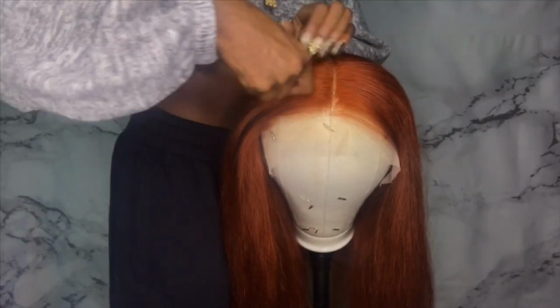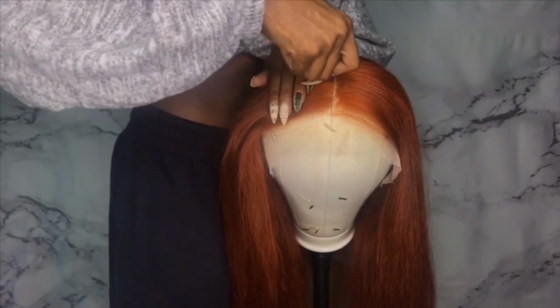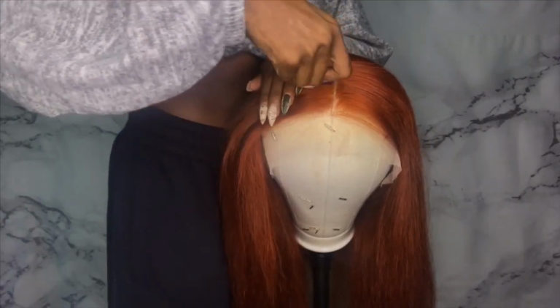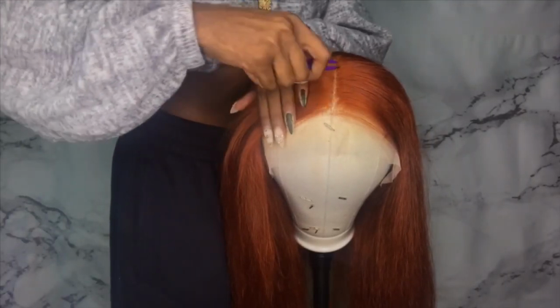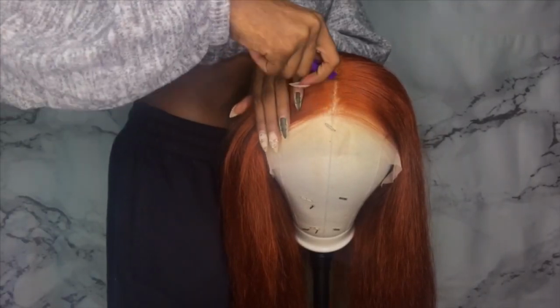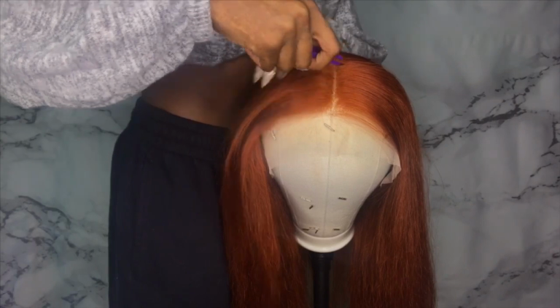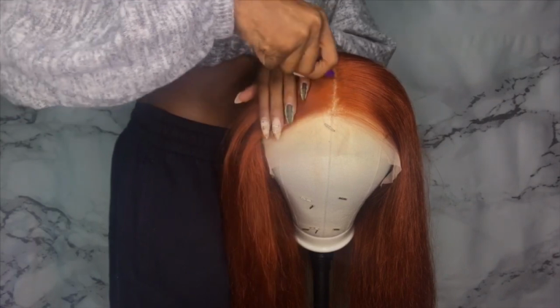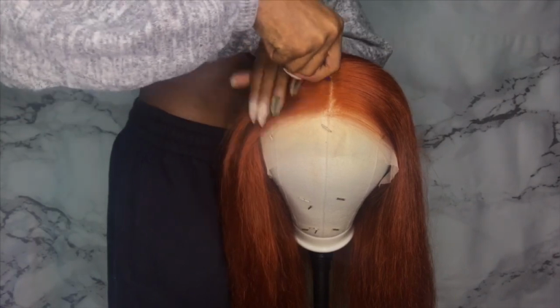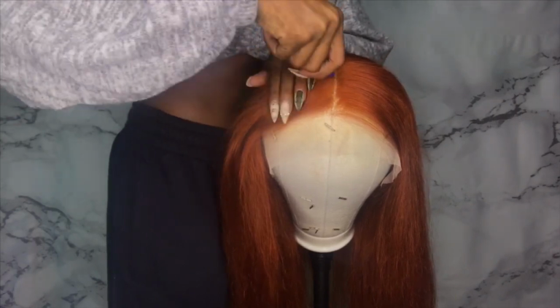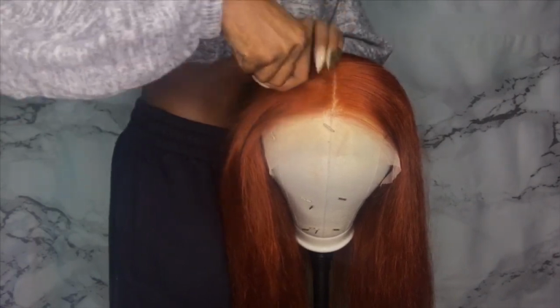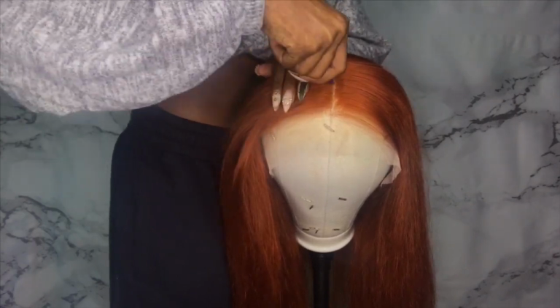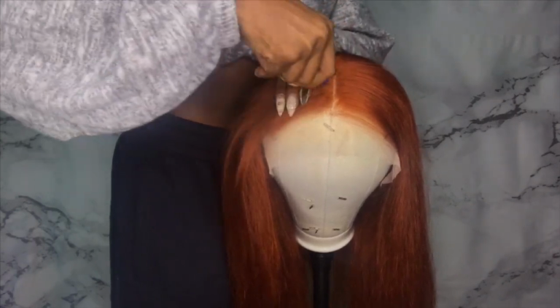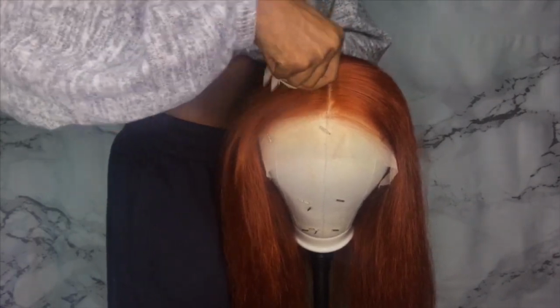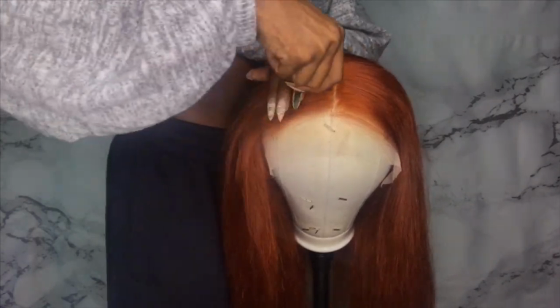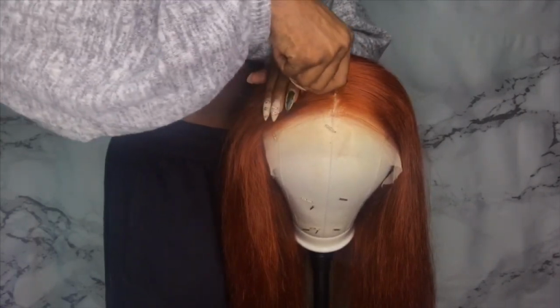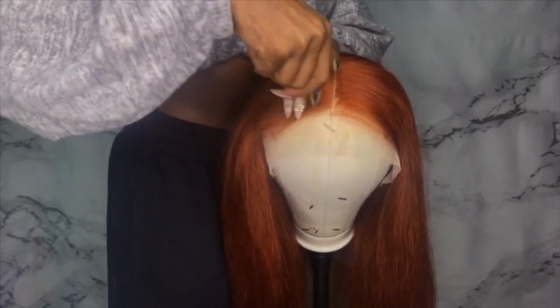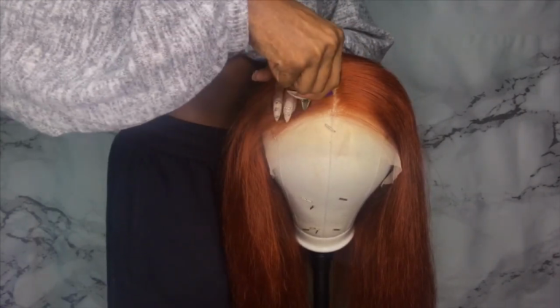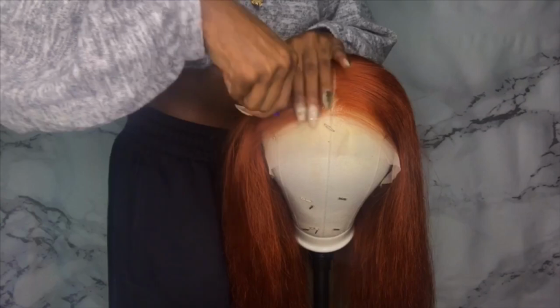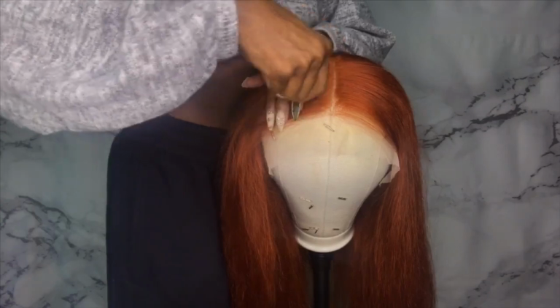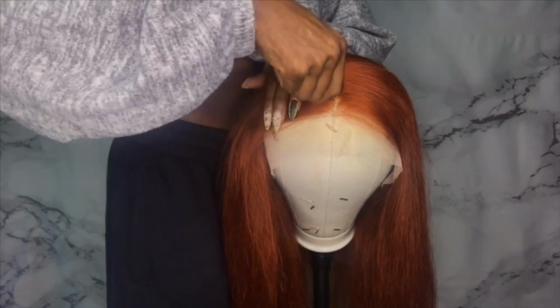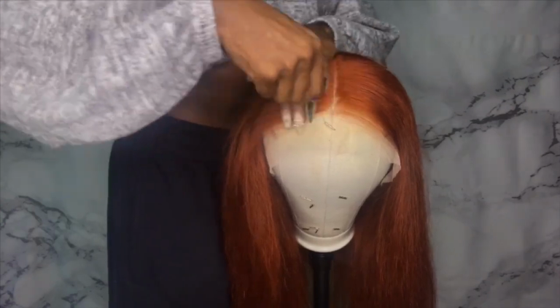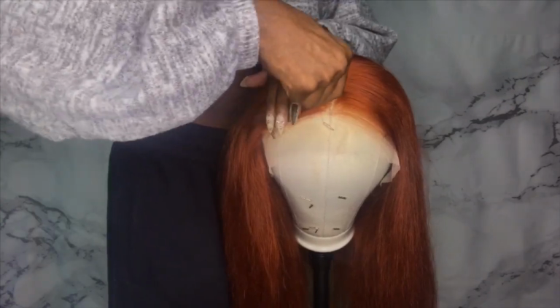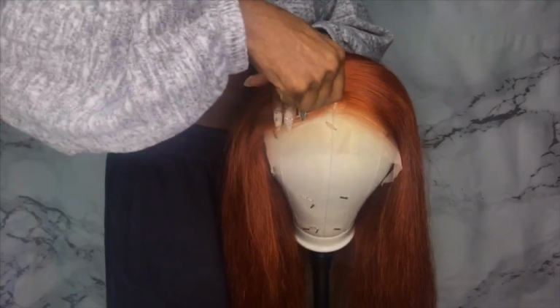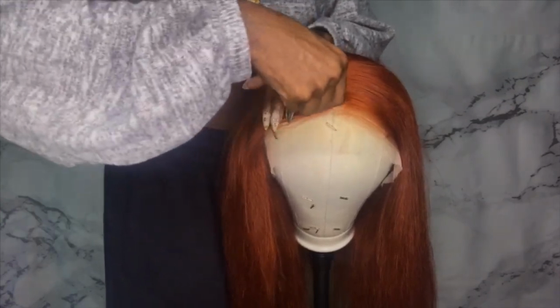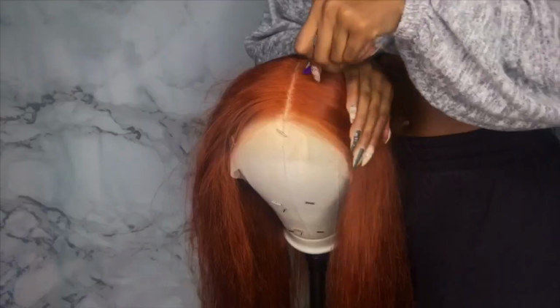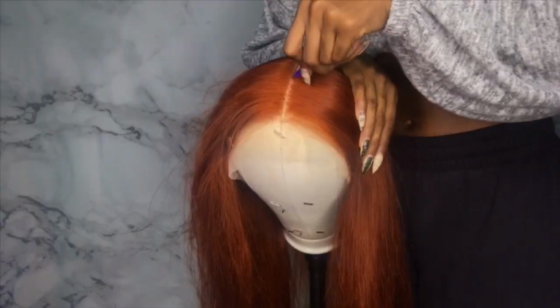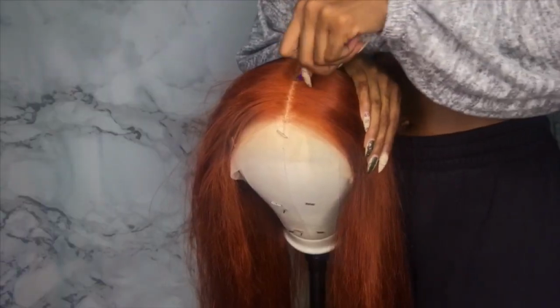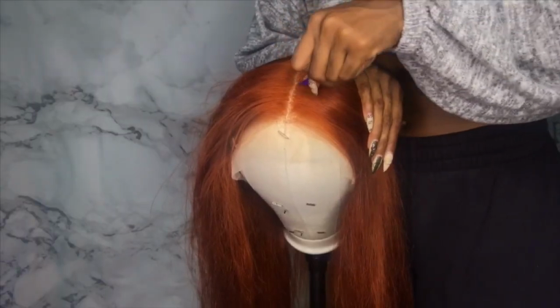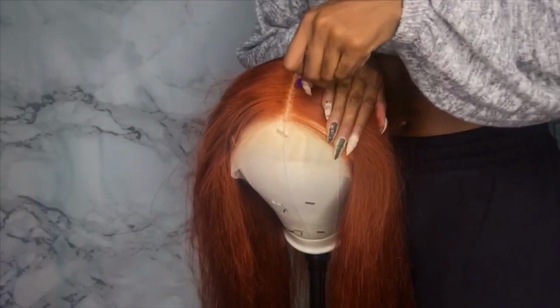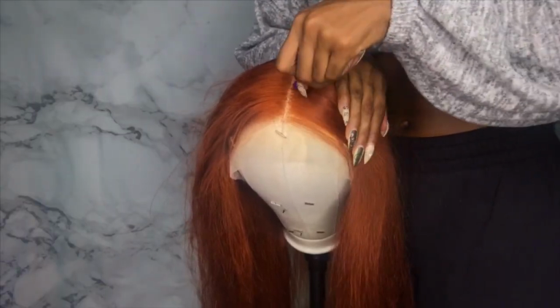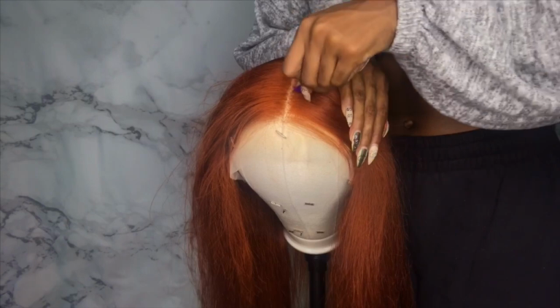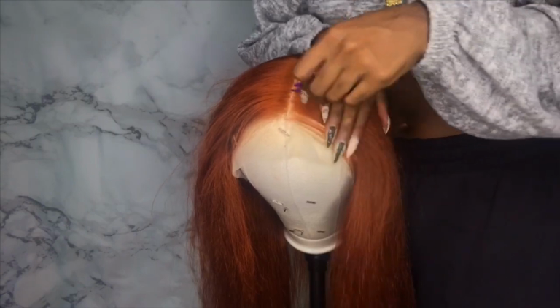Now I'm plugging the part right here. I felt like the part was a little bit too thick for me — you can wear it however you want, but I just put a little bit in there. It really wasn't that much, you might not even be able to tell the difference, but it looked a little bit better to me and that's all that matters.